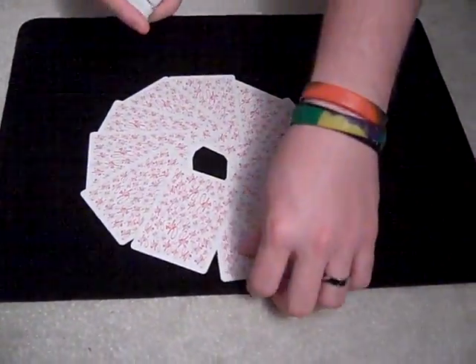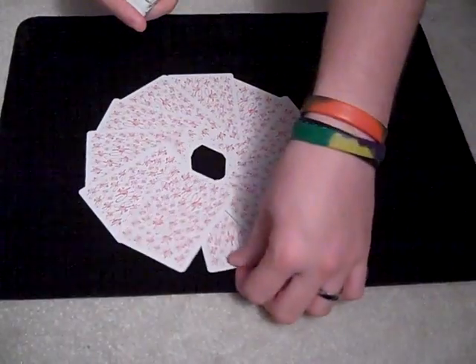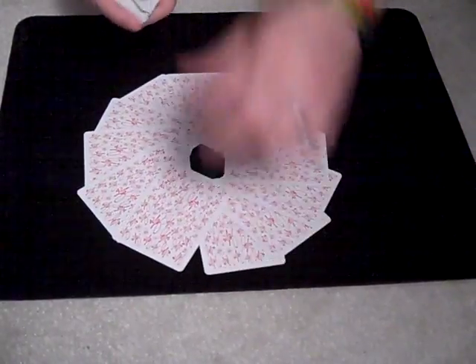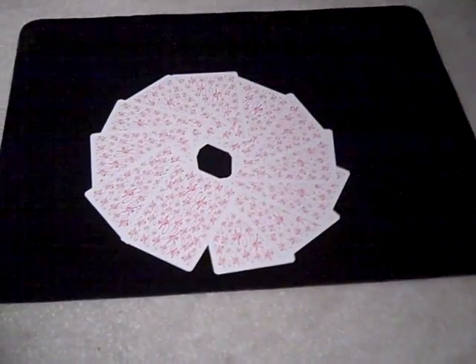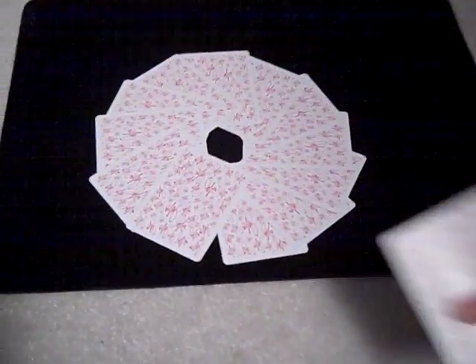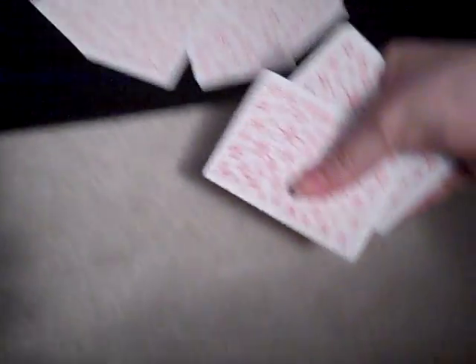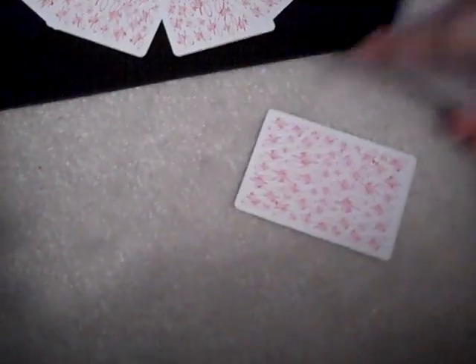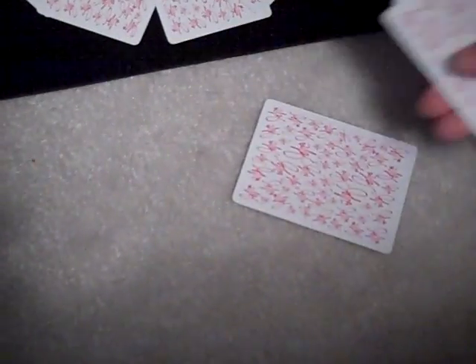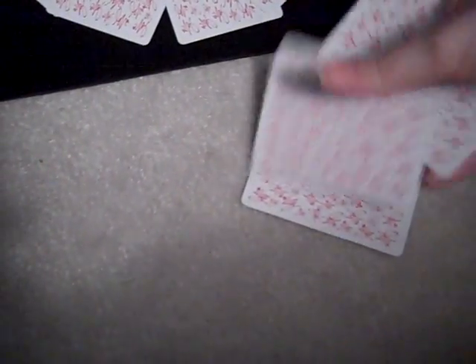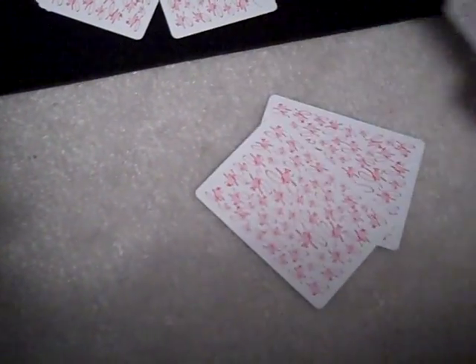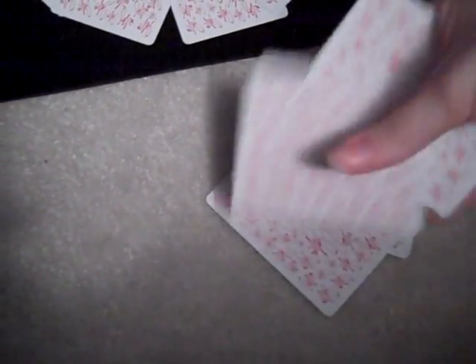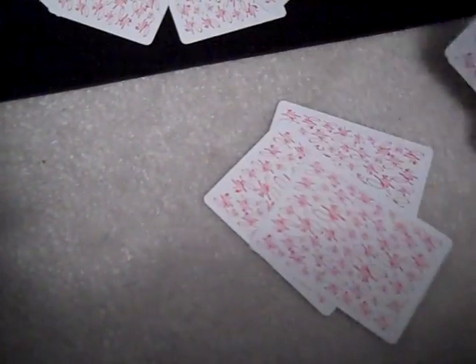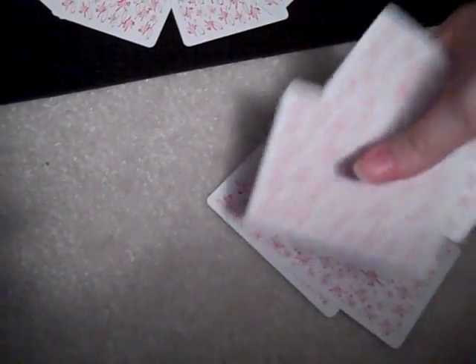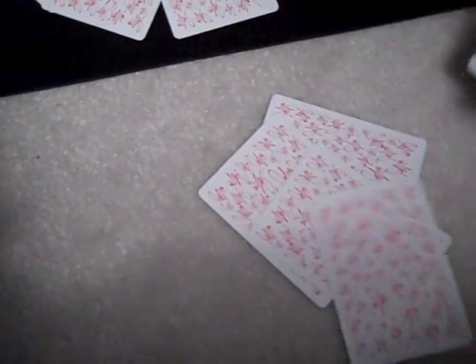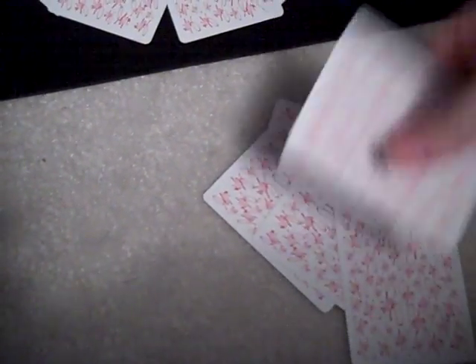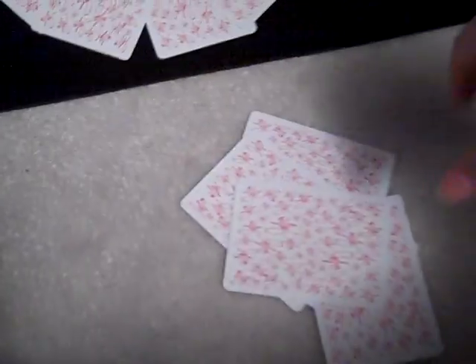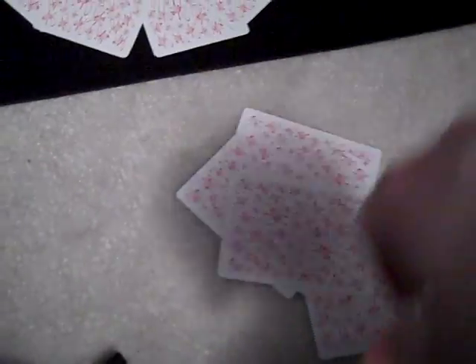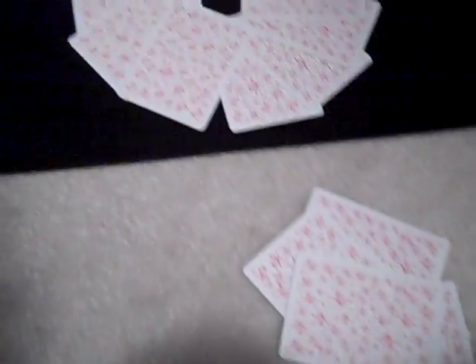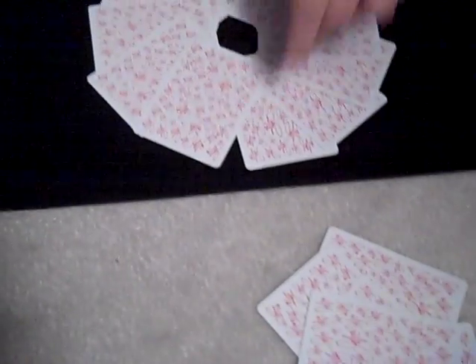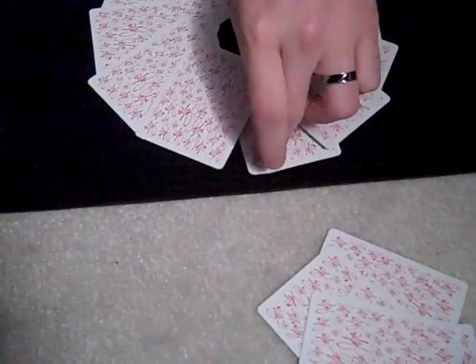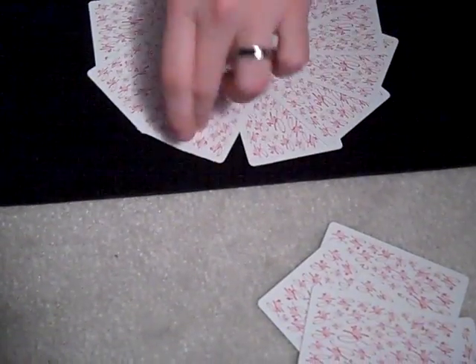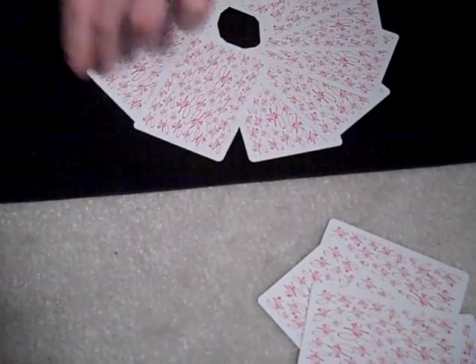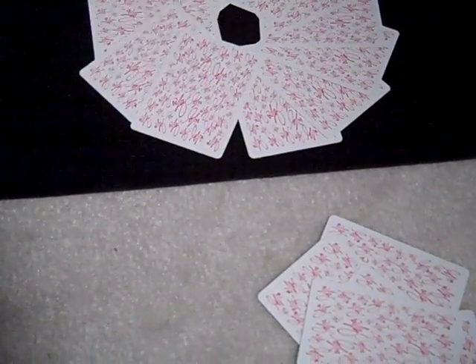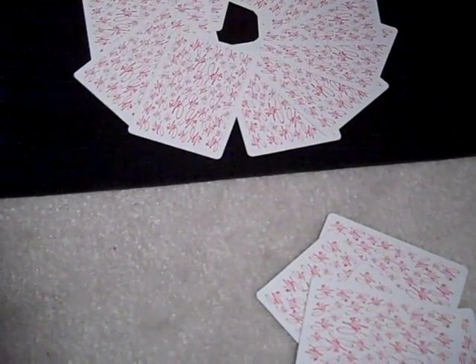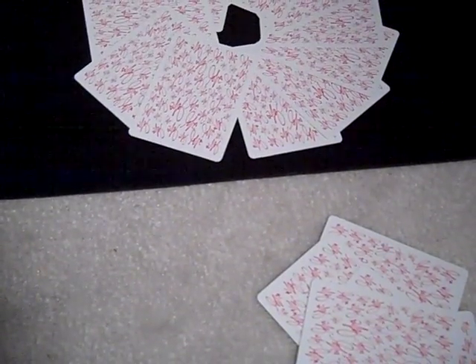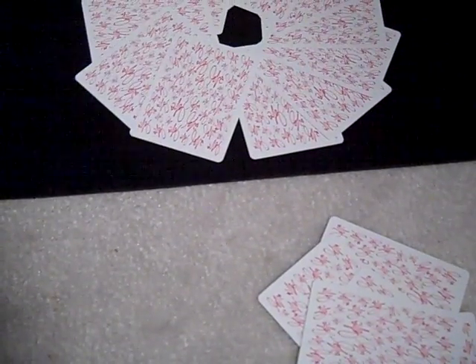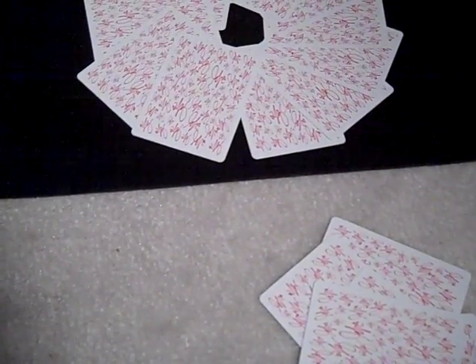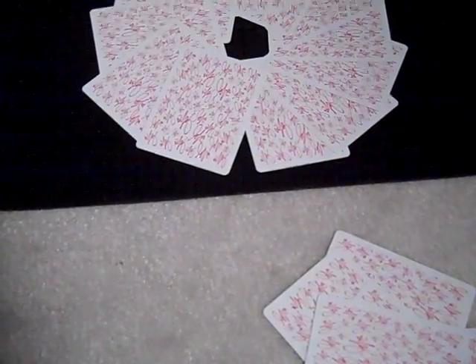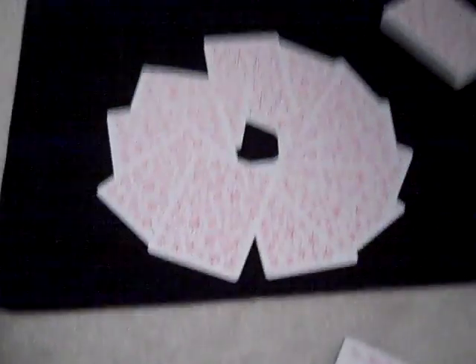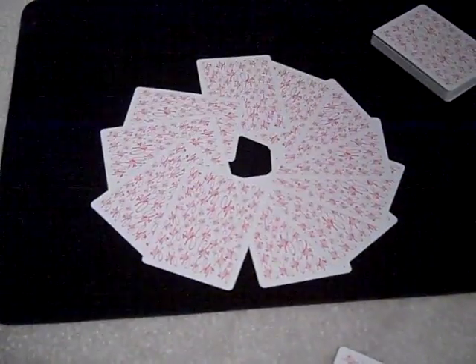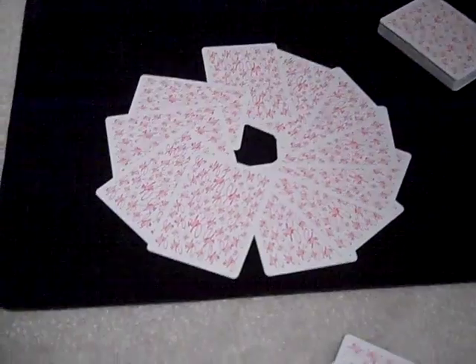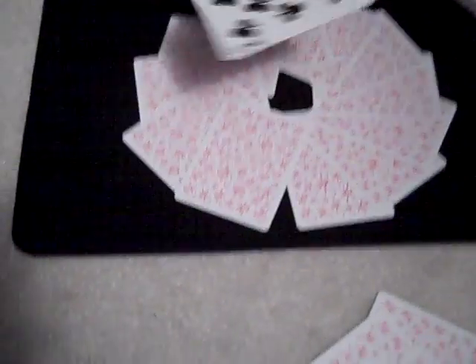So how many cards do you have over there? 1, 2, 3, 4, 5 — that's 5. What was the card? 8 o'clock.